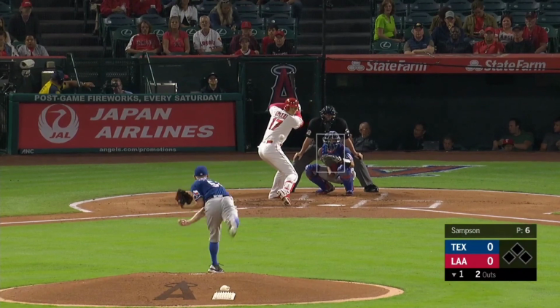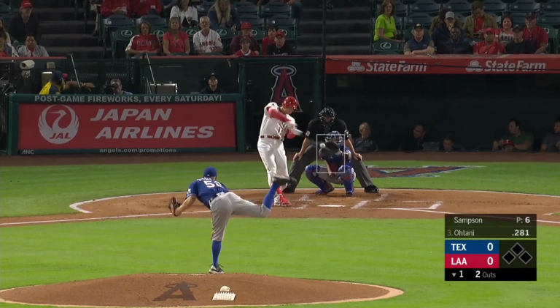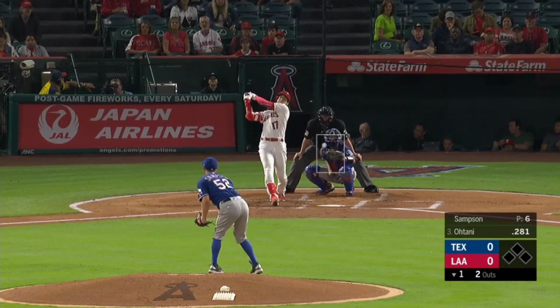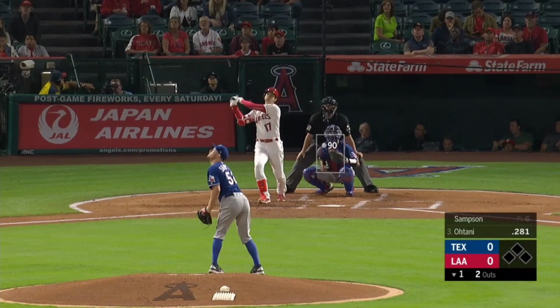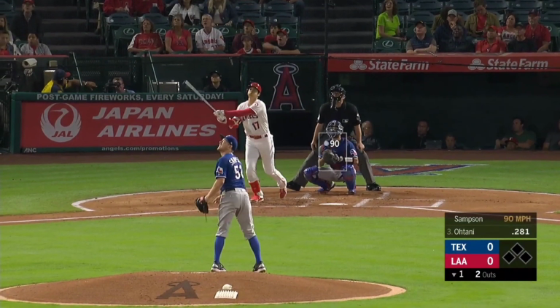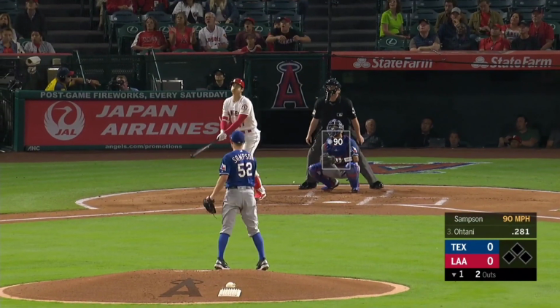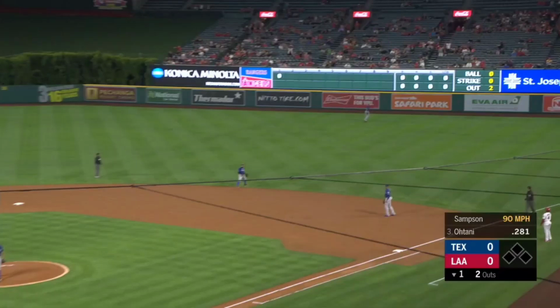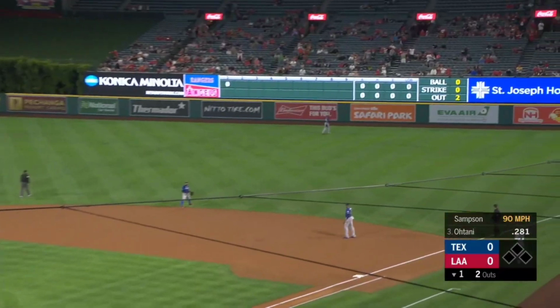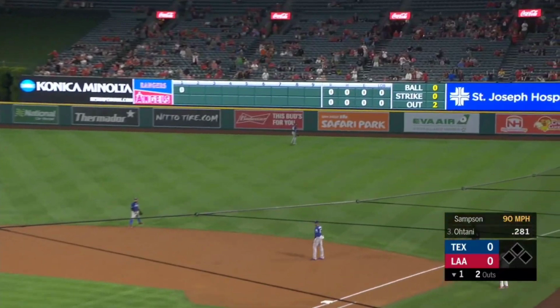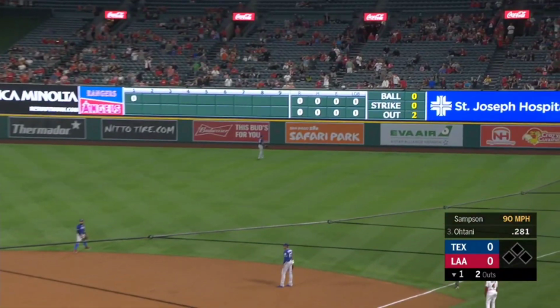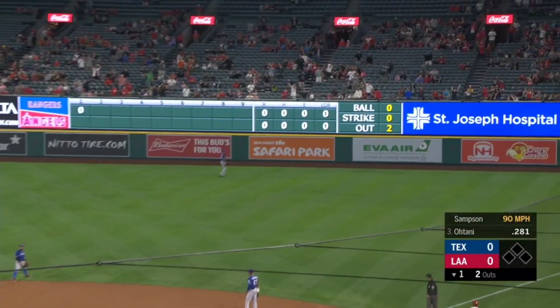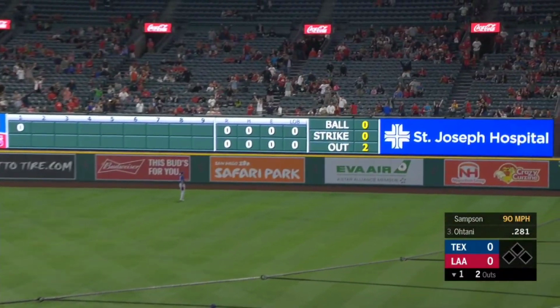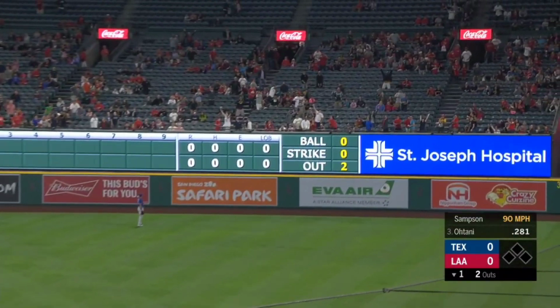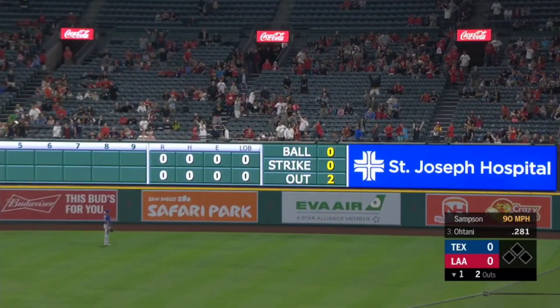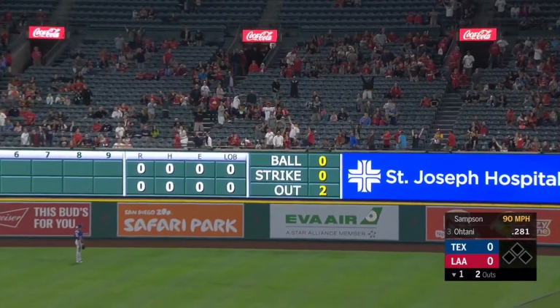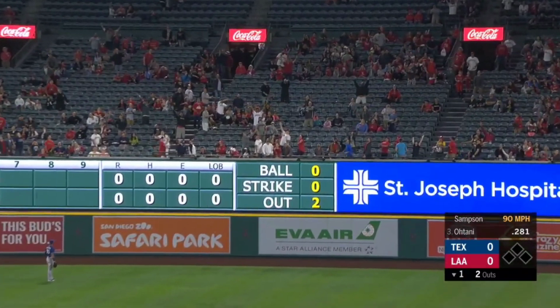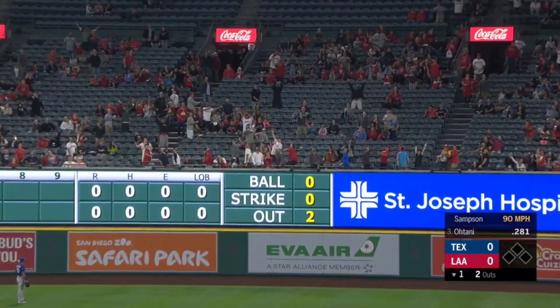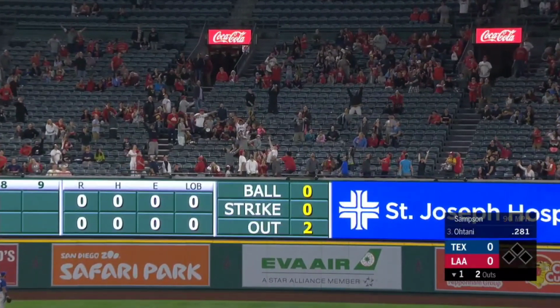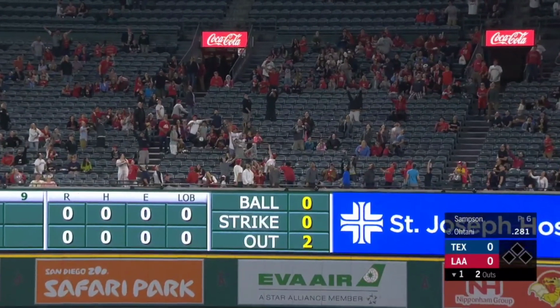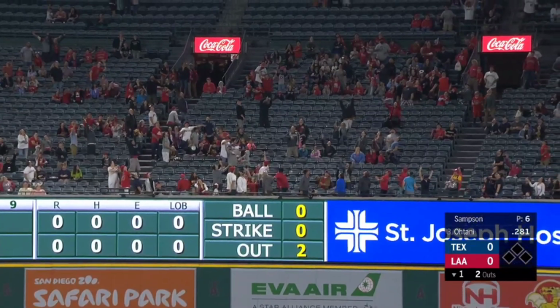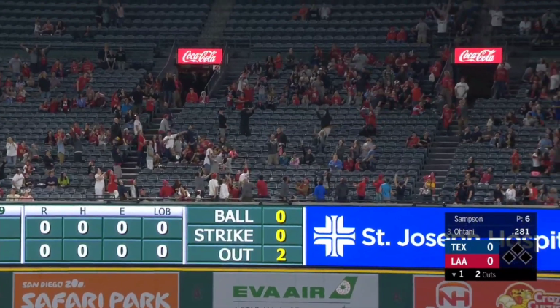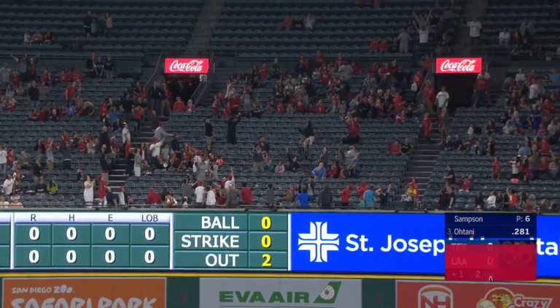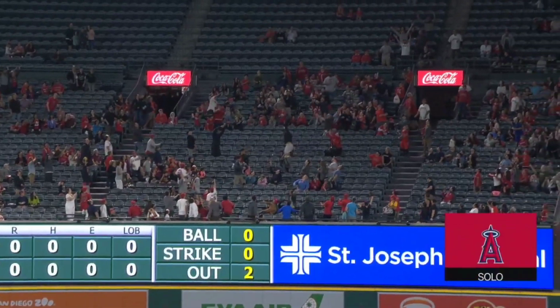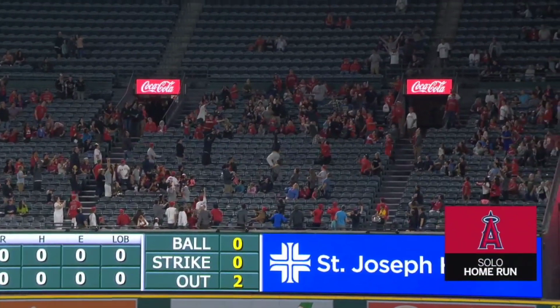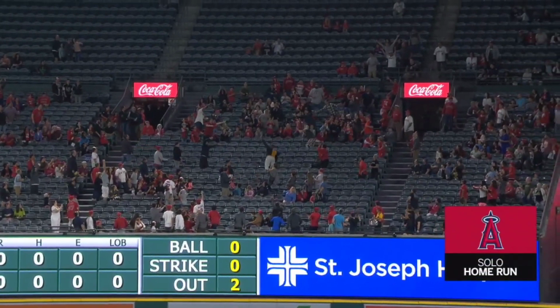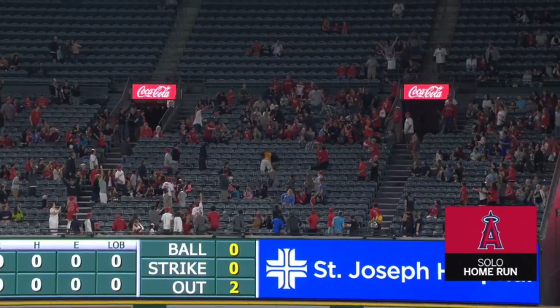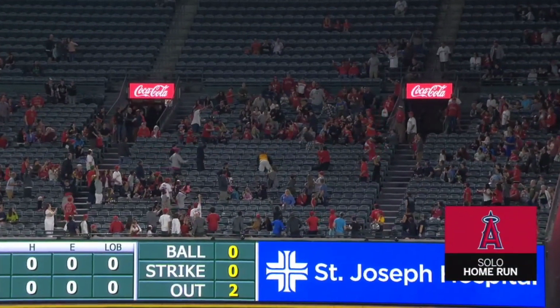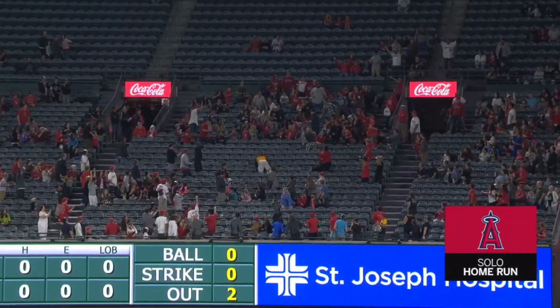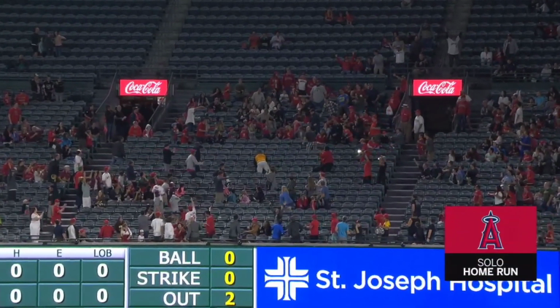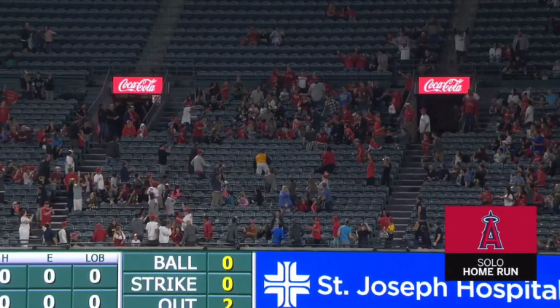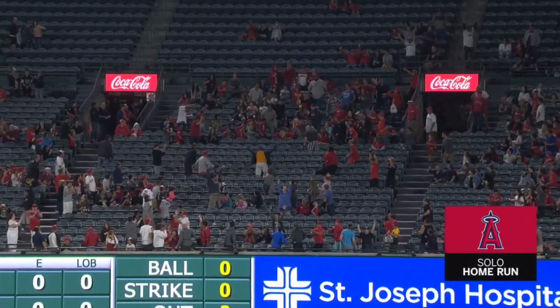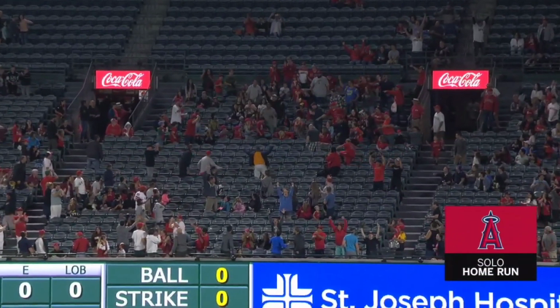And he'll sky one high and deep to right field and no doubter. Big fly Ohtani-san. 1-0 Angels.